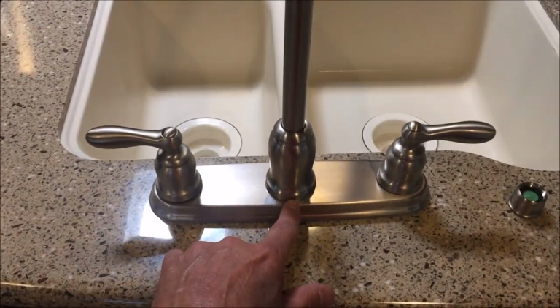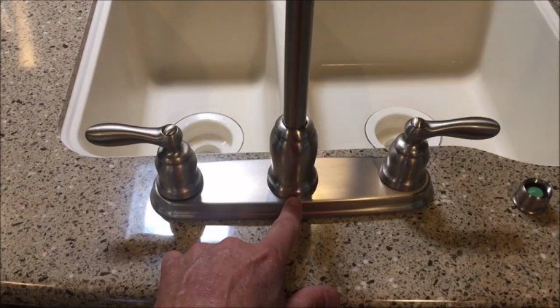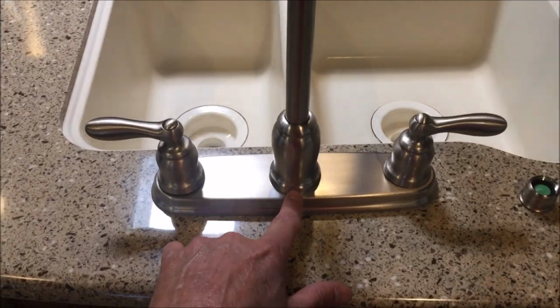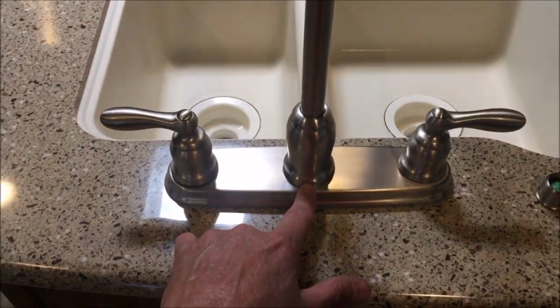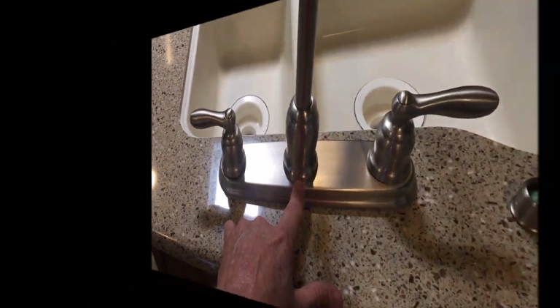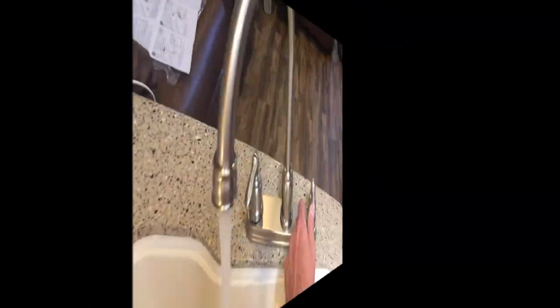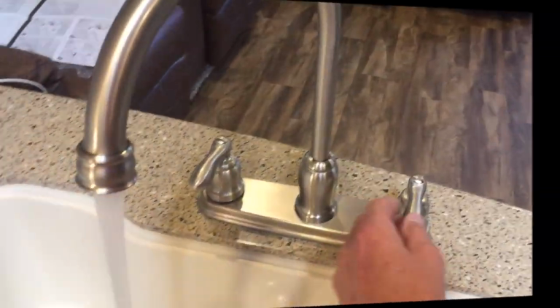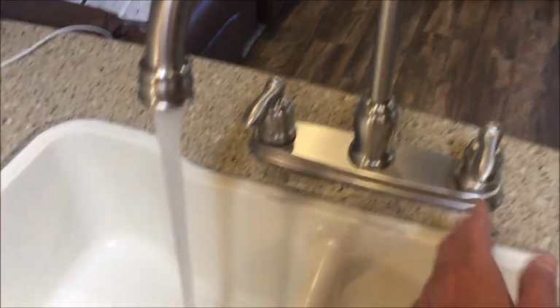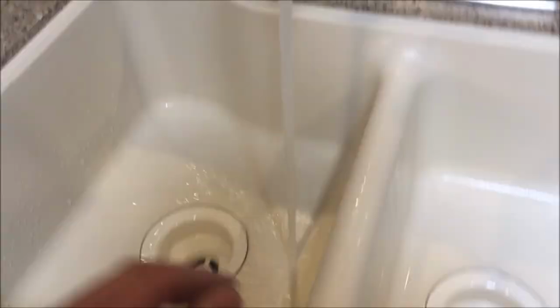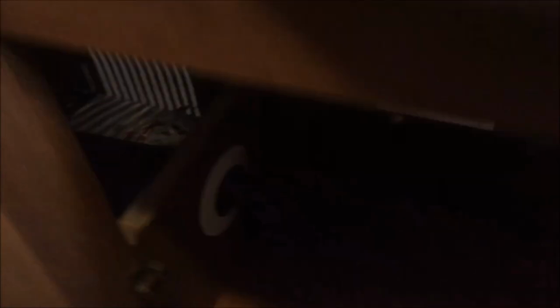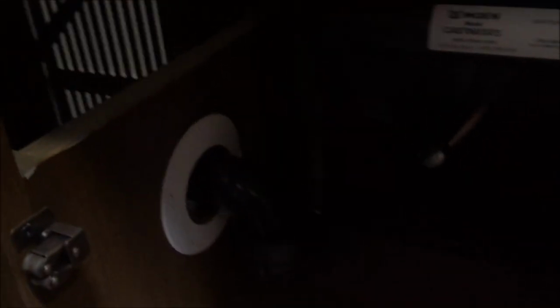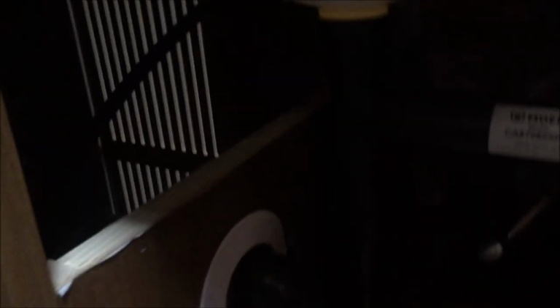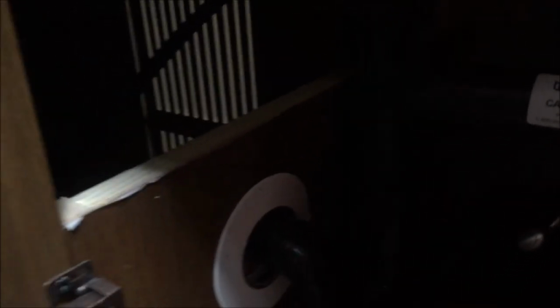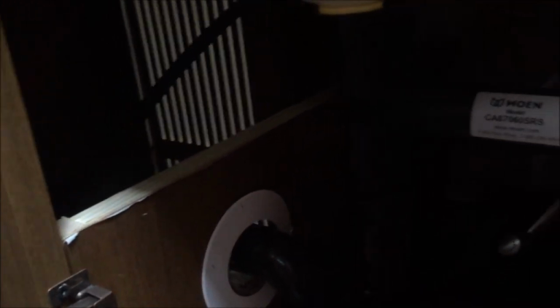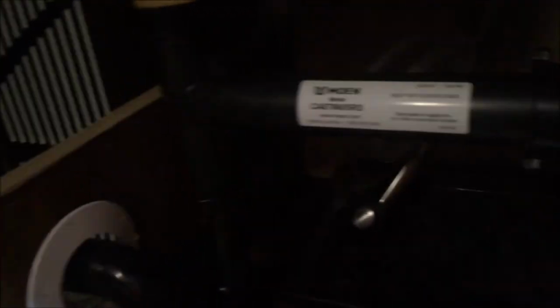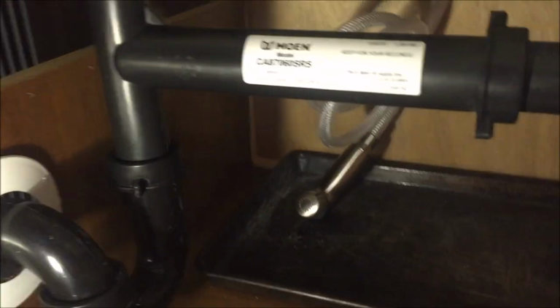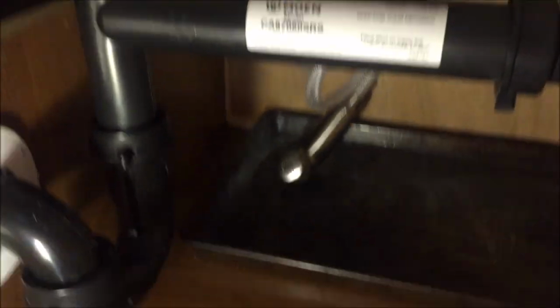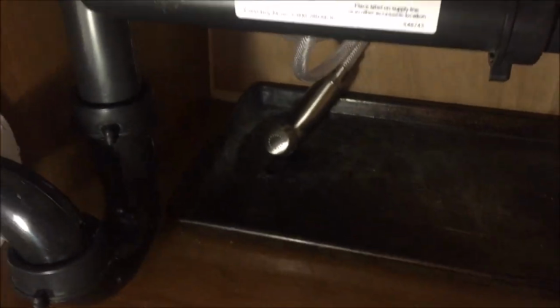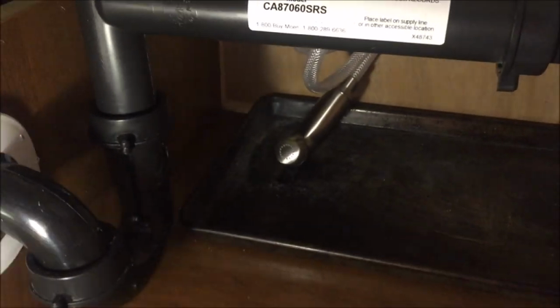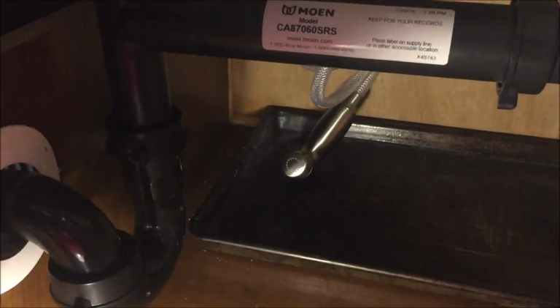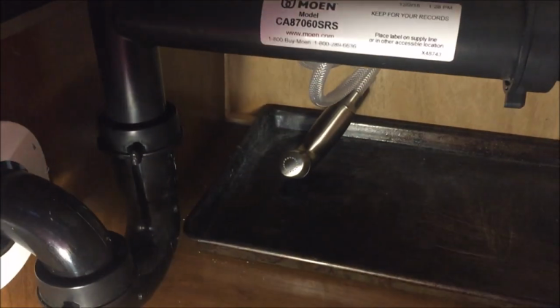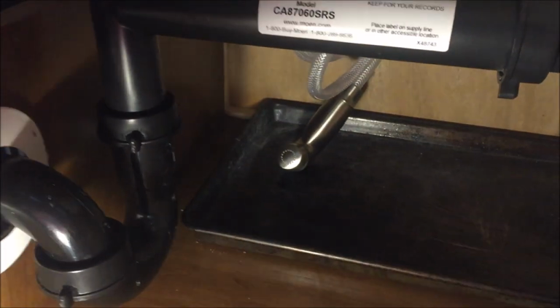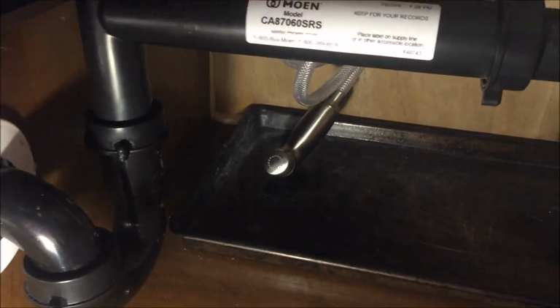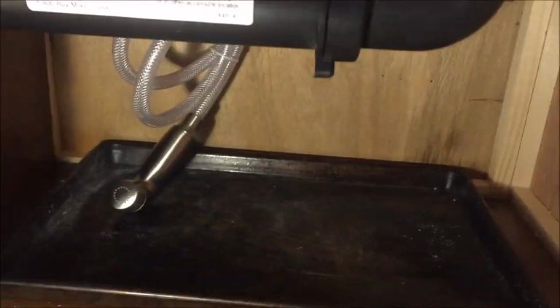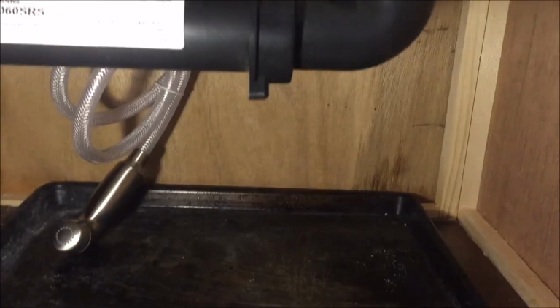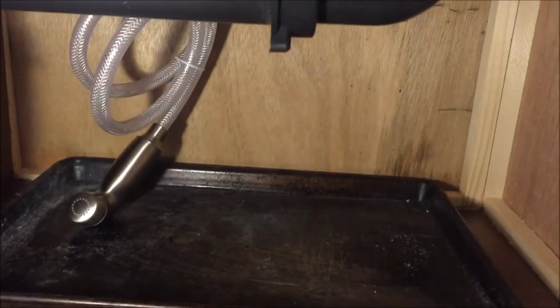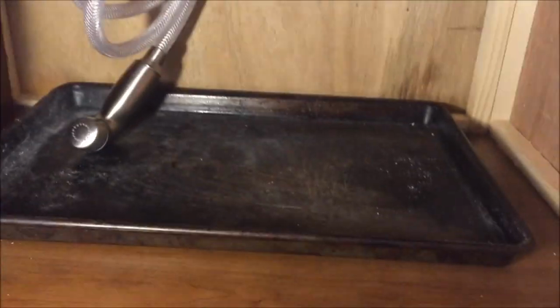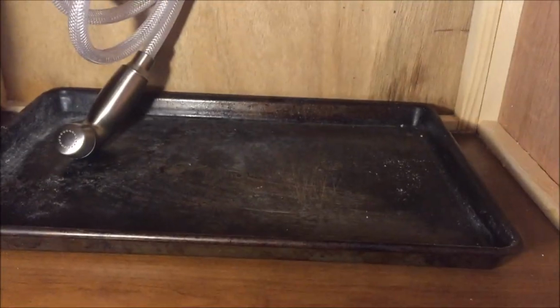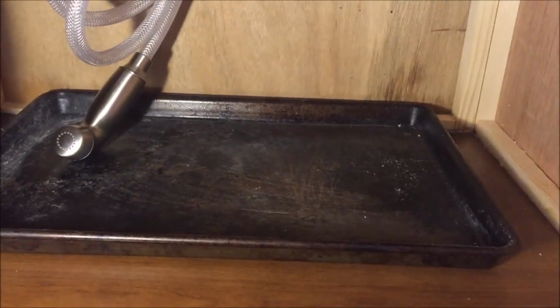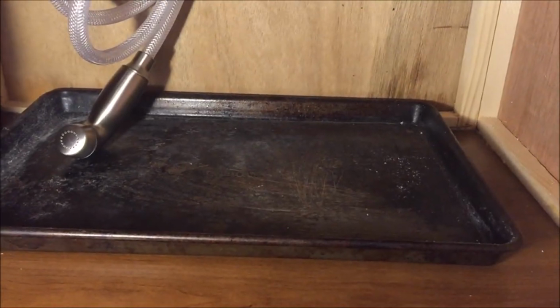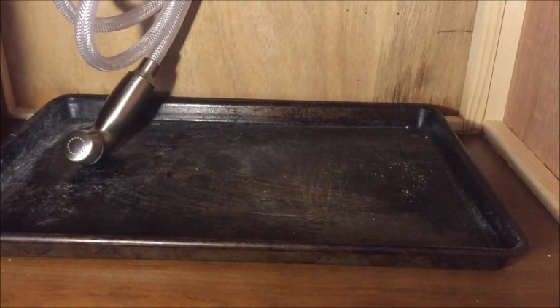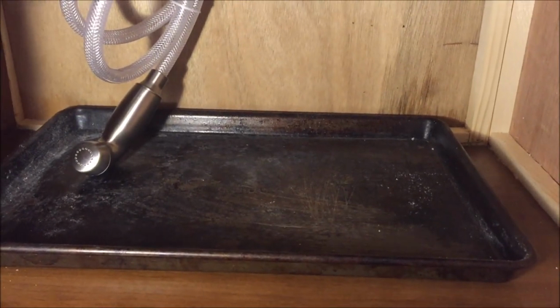Checking underneath for leaks — the drain doesn't leak and the supply lines aren't leaking.